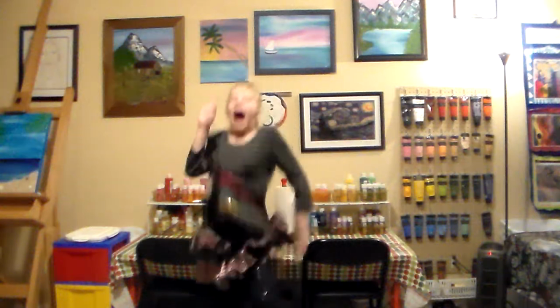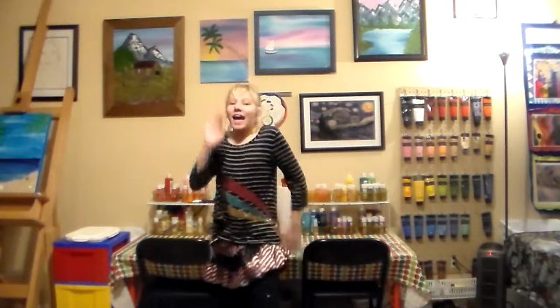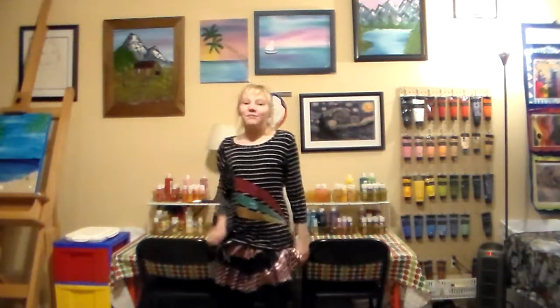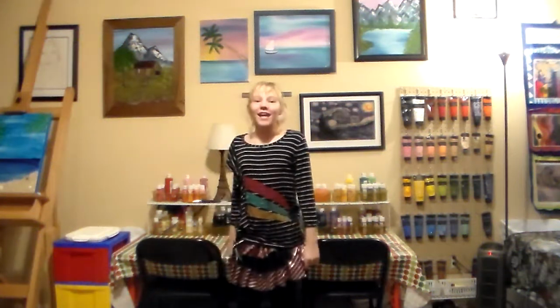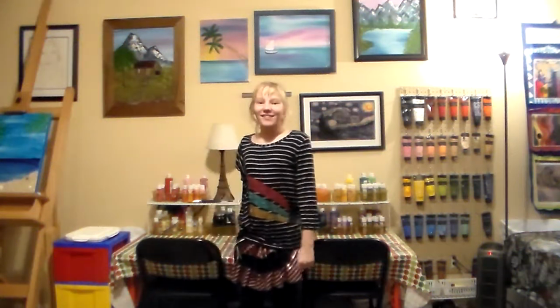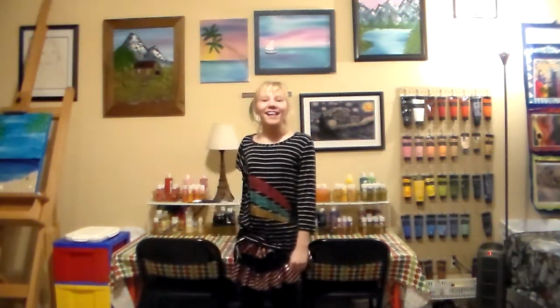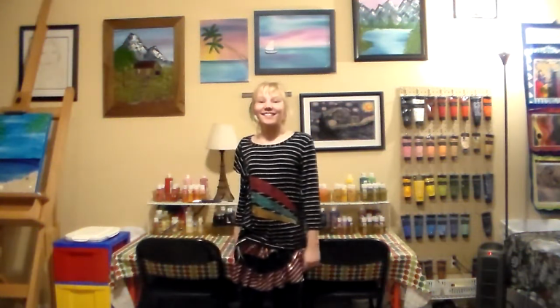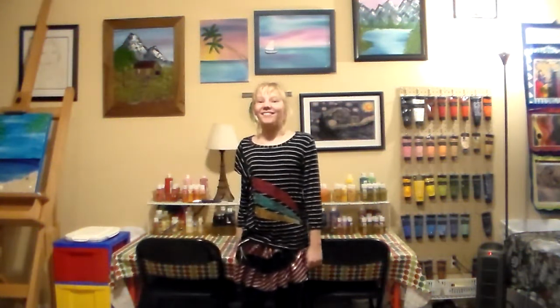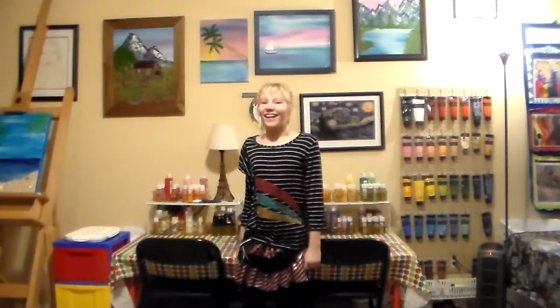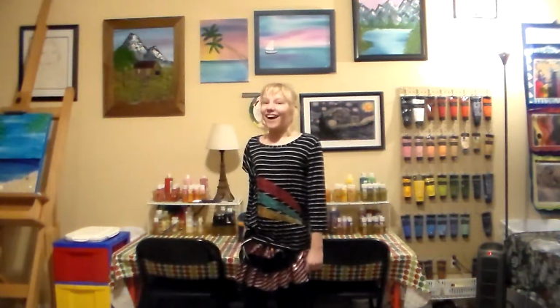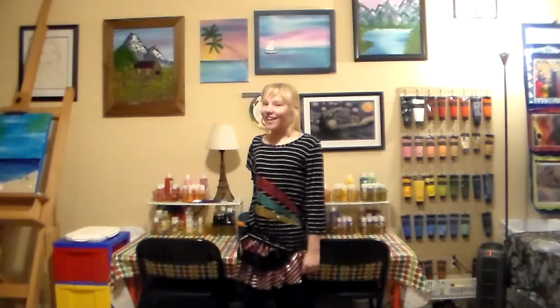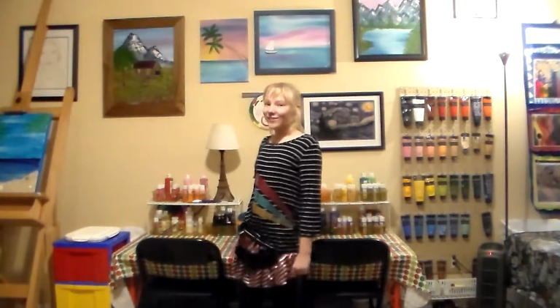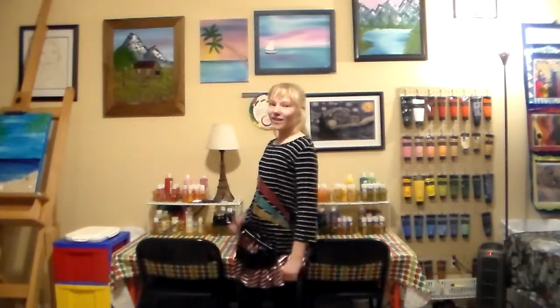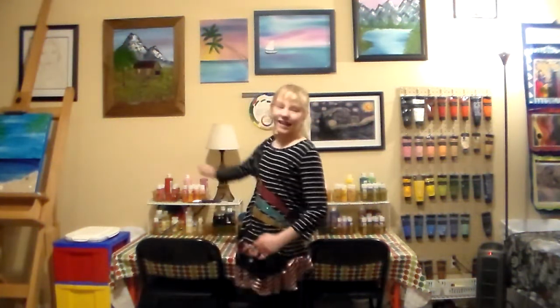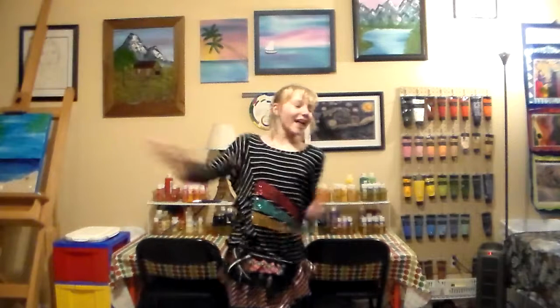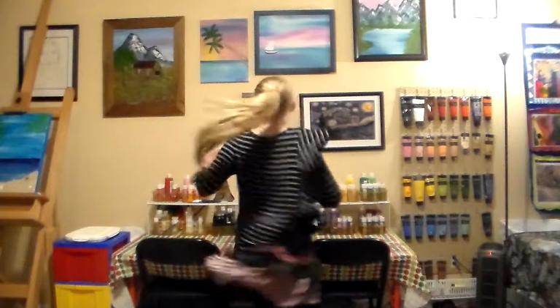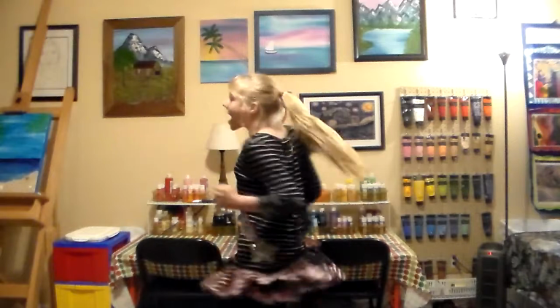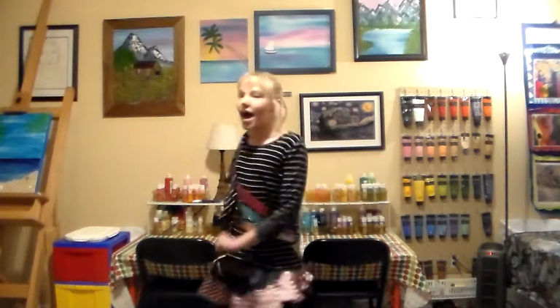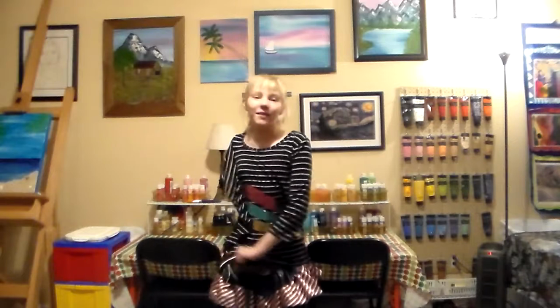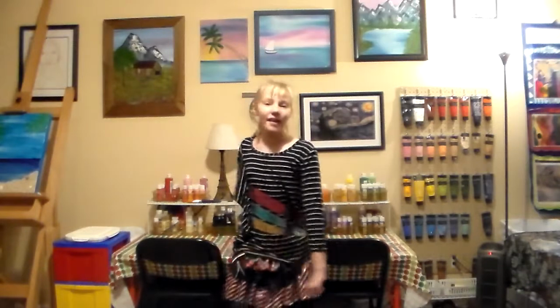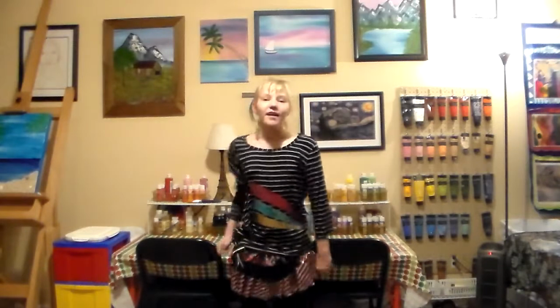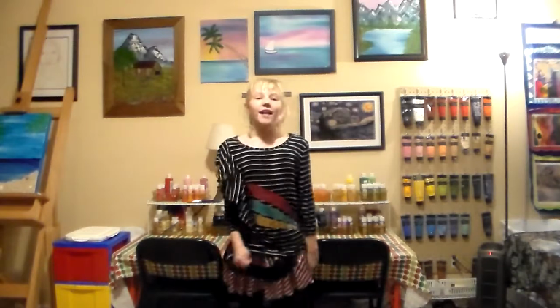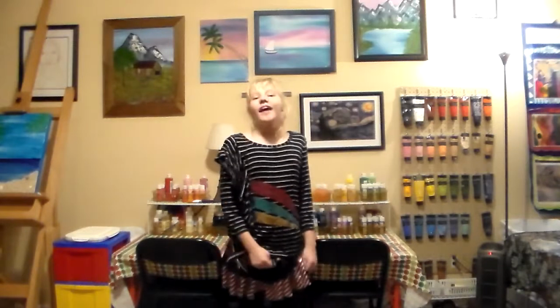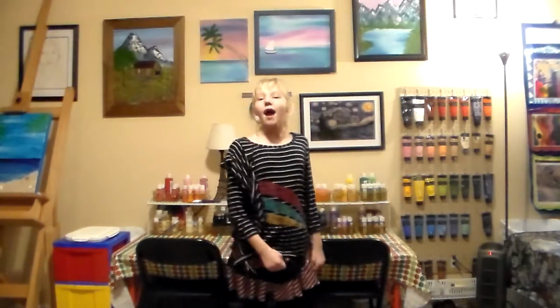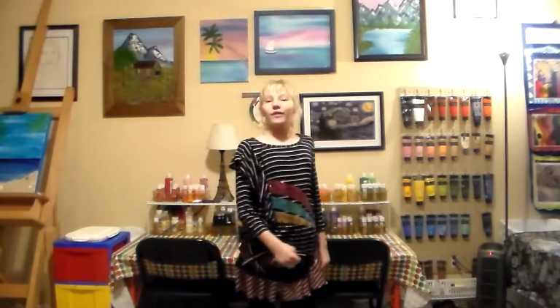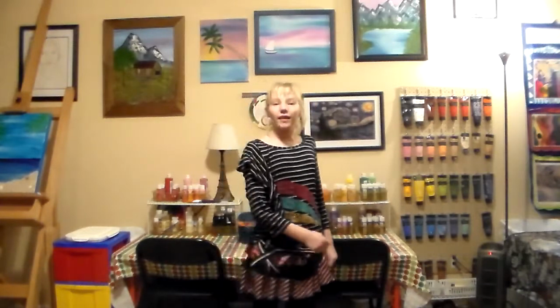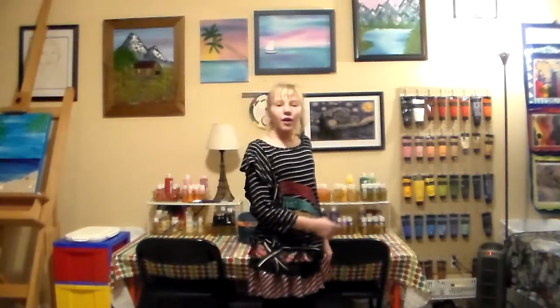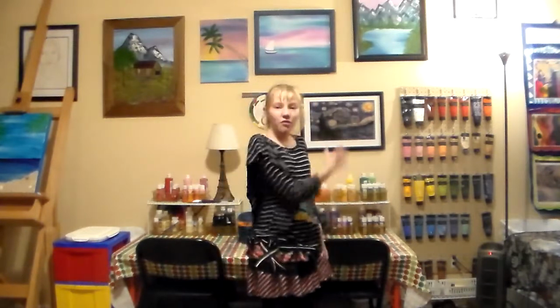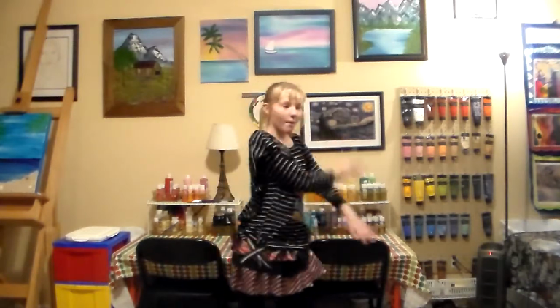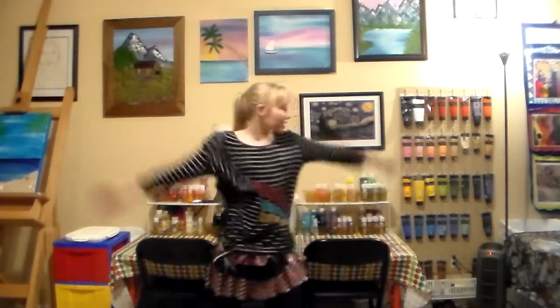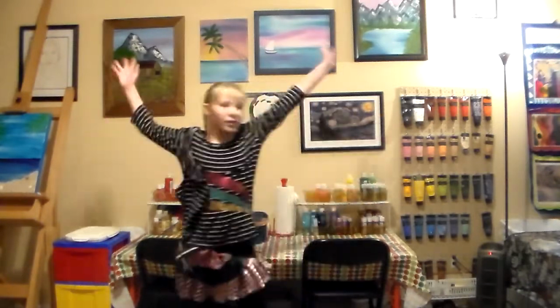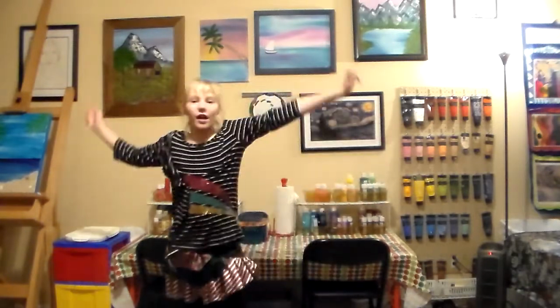Hi! My name is Haley Spellmire and I love to paint. Today I'm going to give you a tour of my studio.